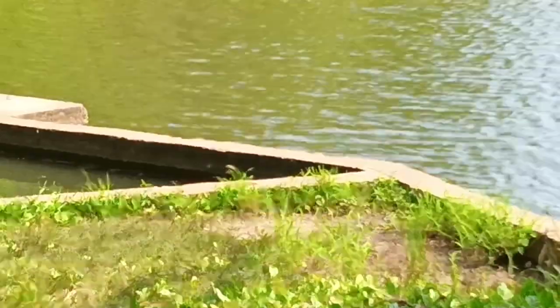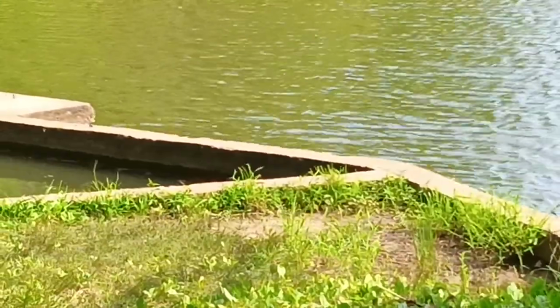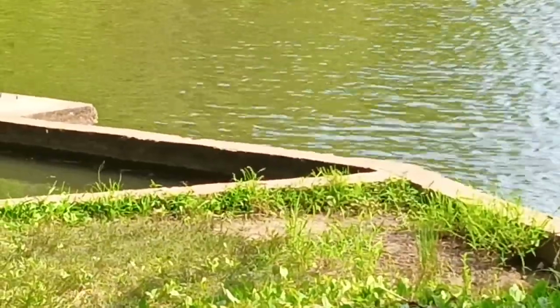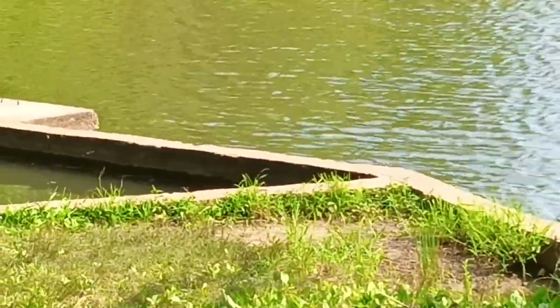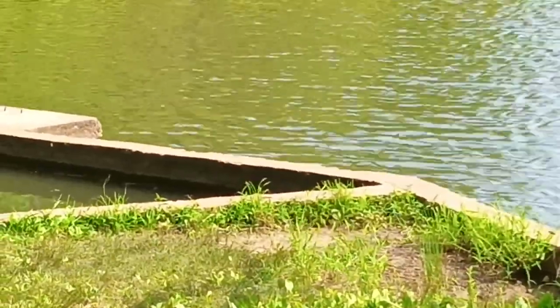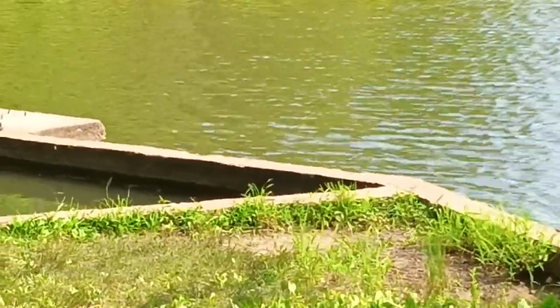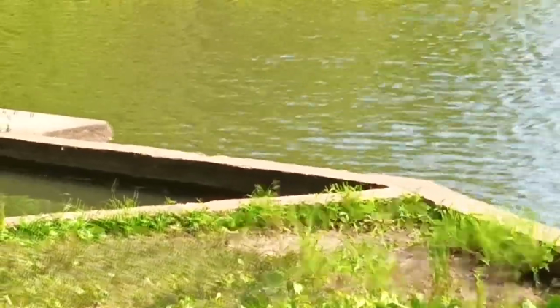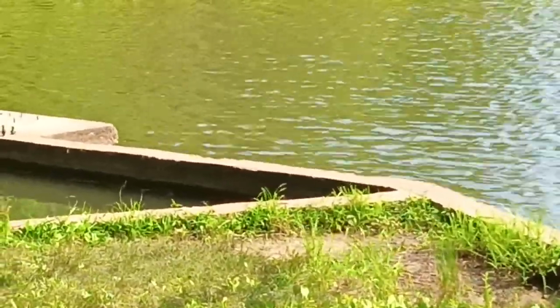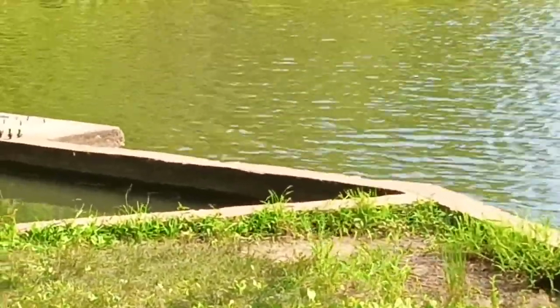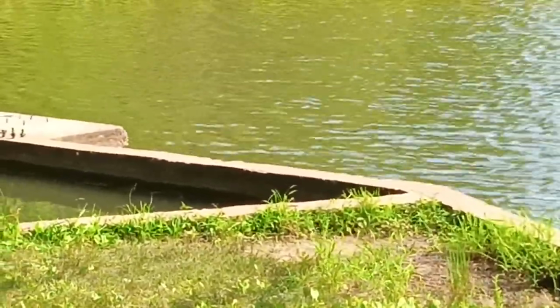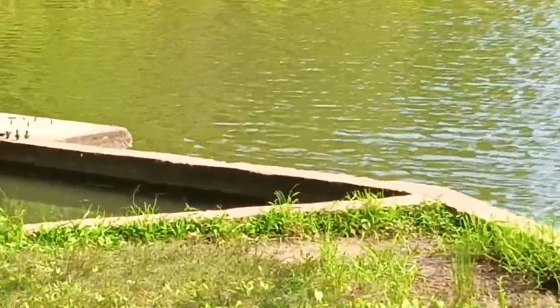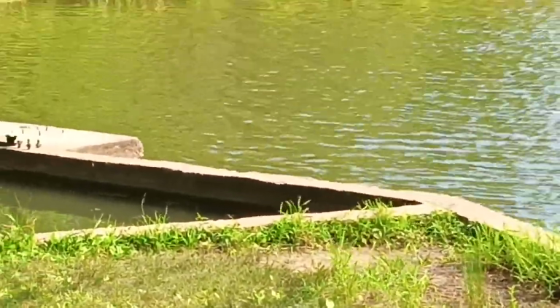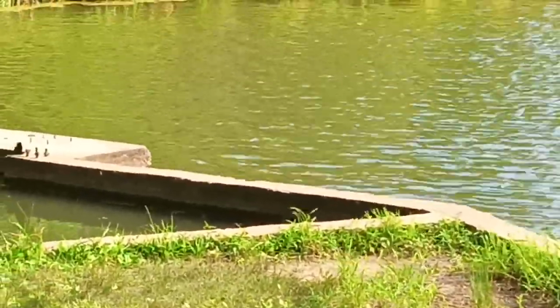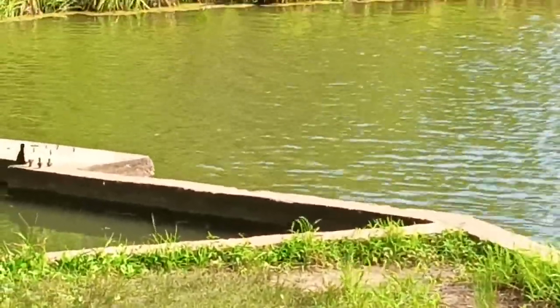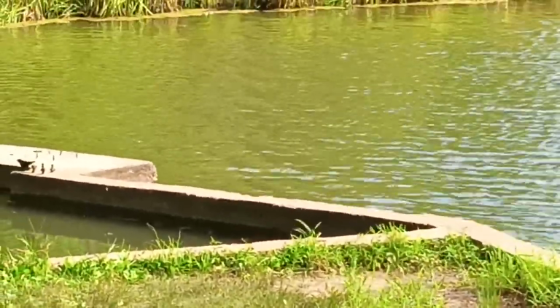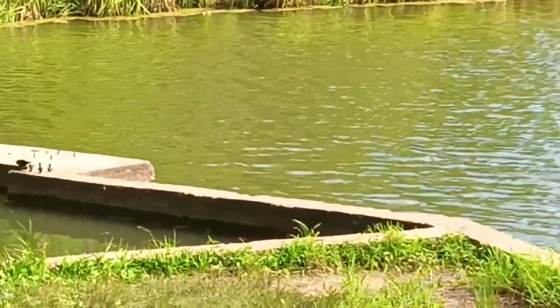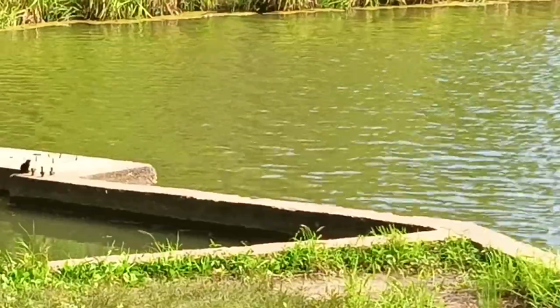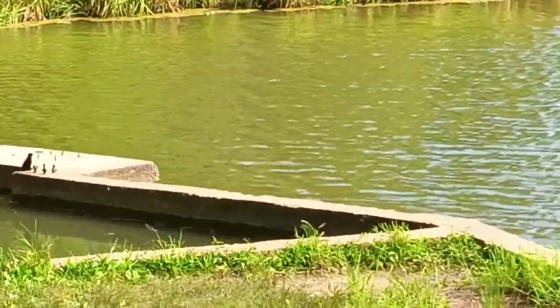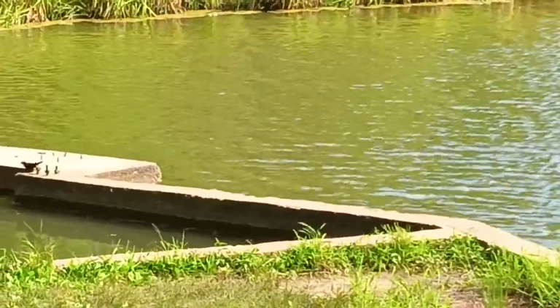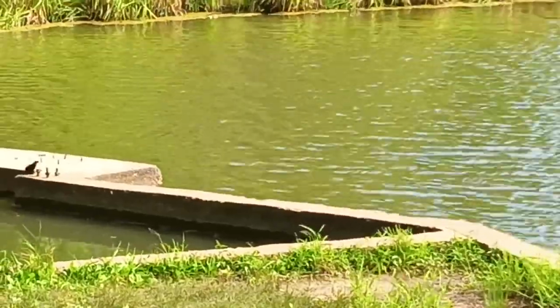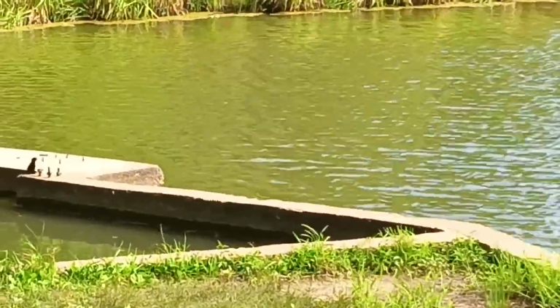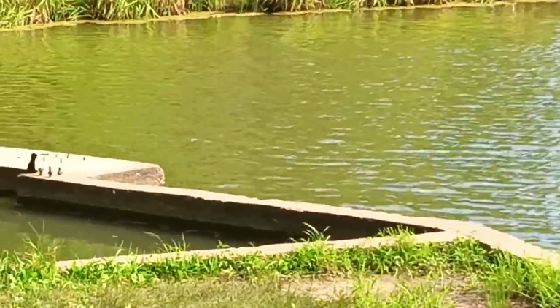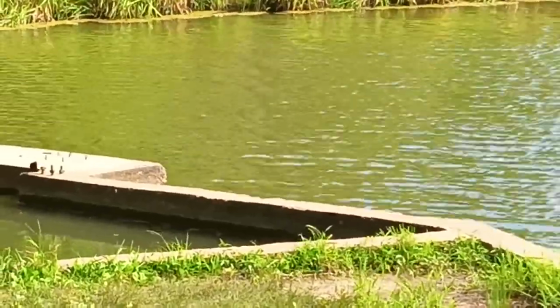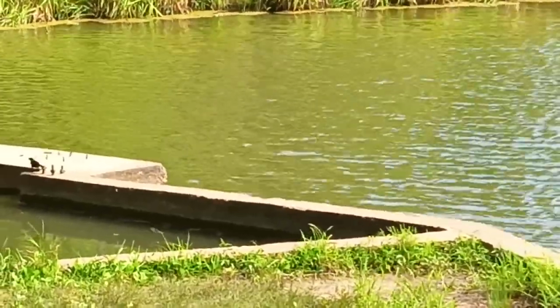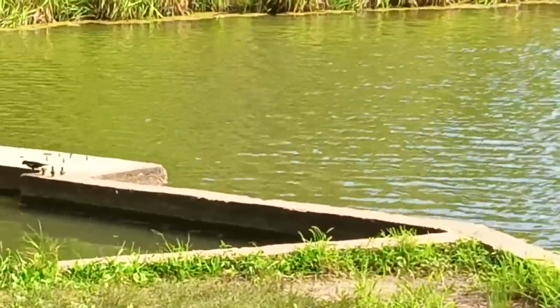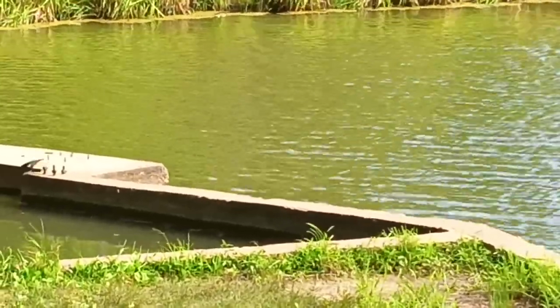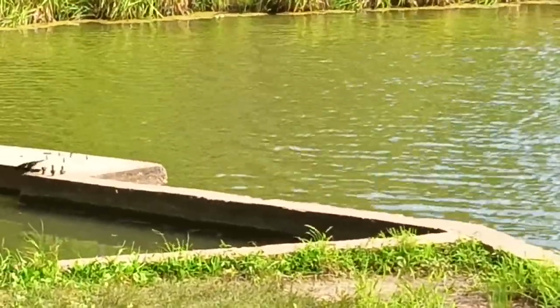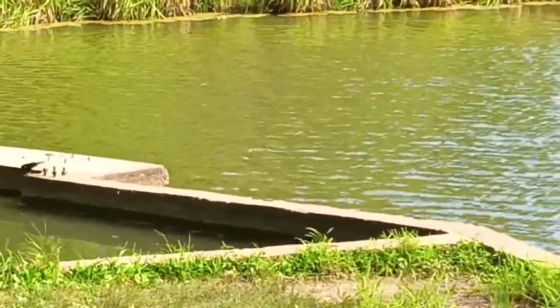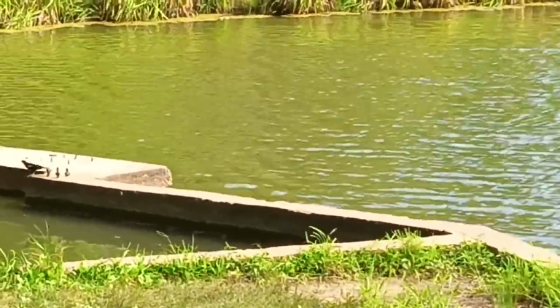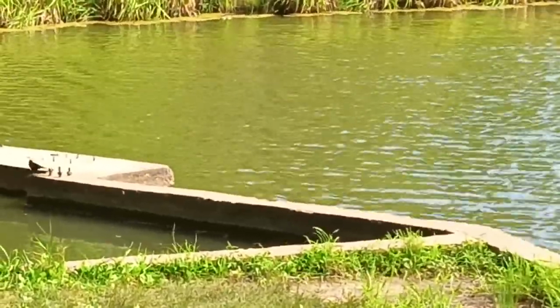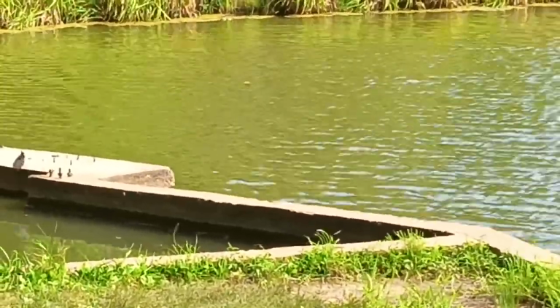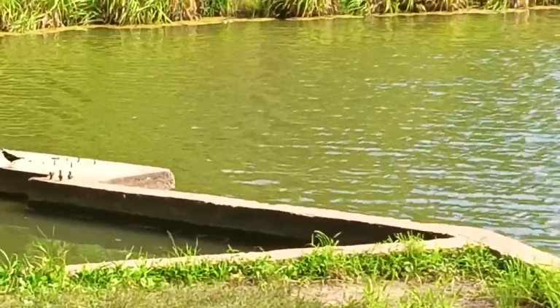It doesn't have a lot of red in its feathers. The males generally have more red and the females have more of a yellow color. You can see it's trying to get down there to get some water.